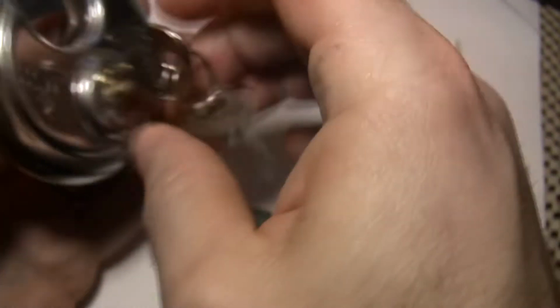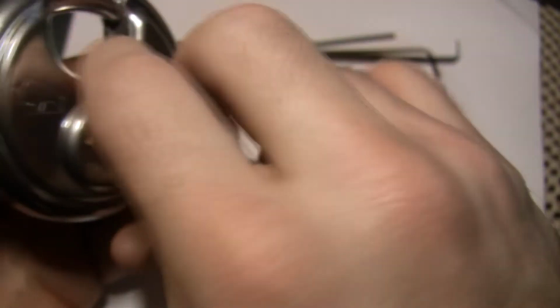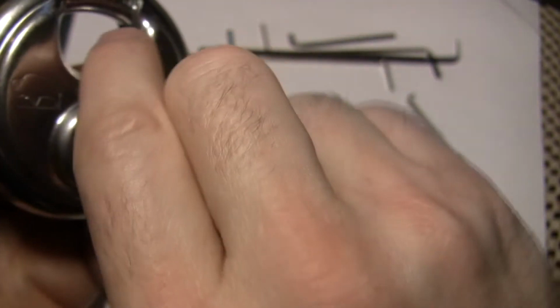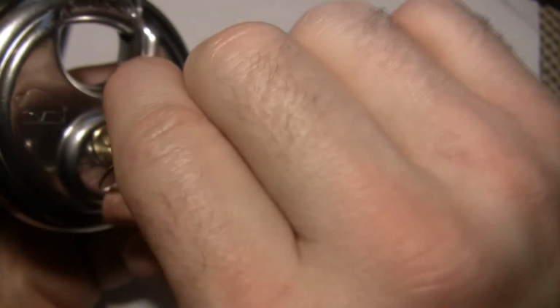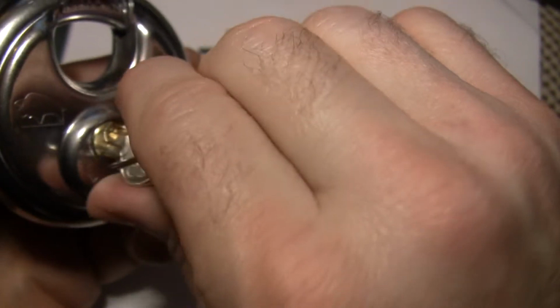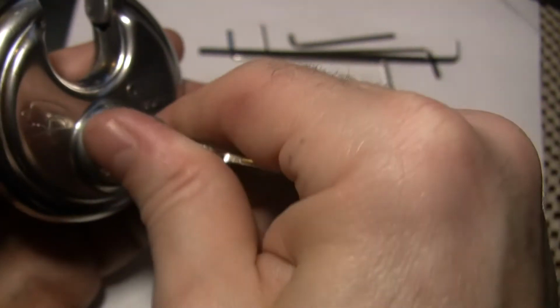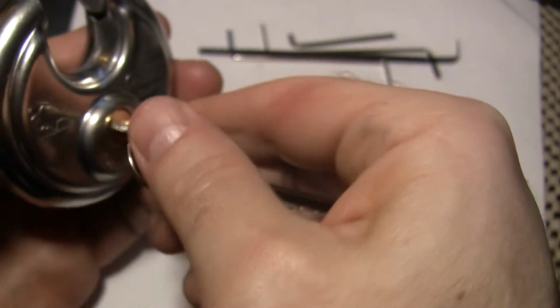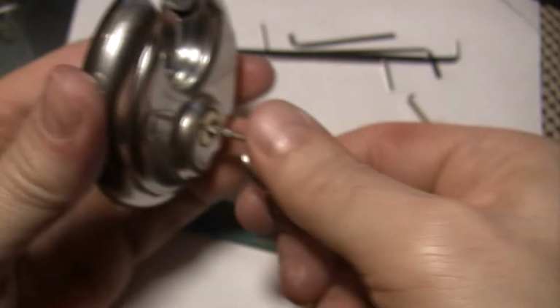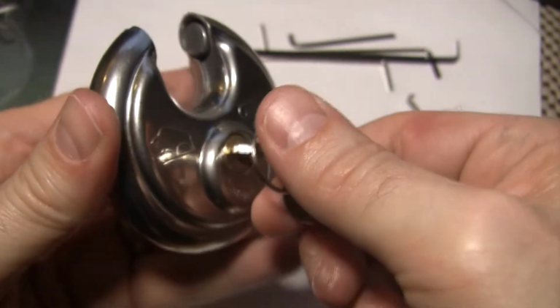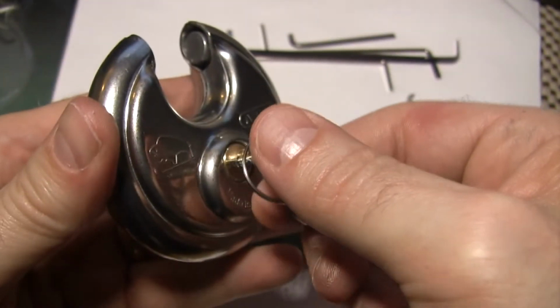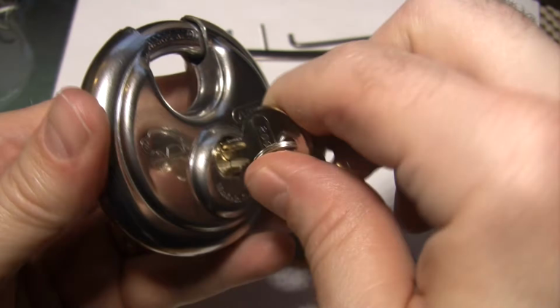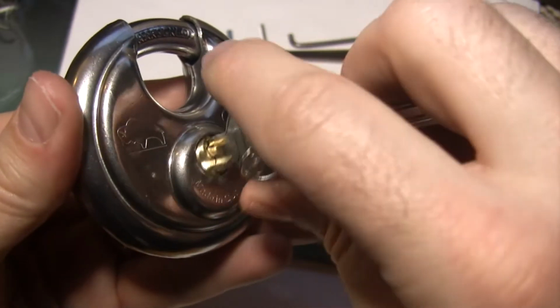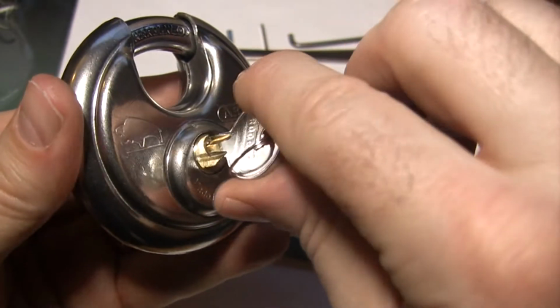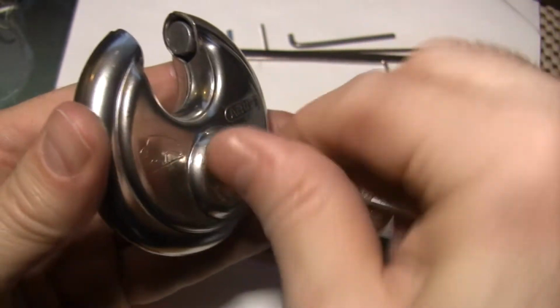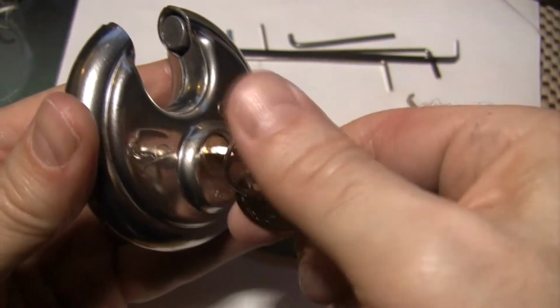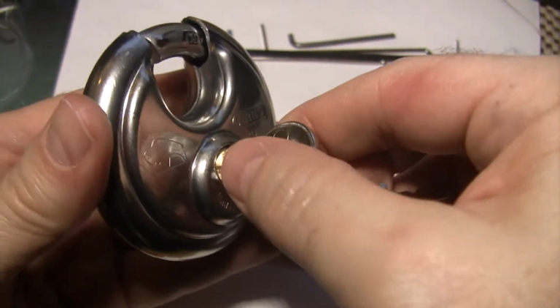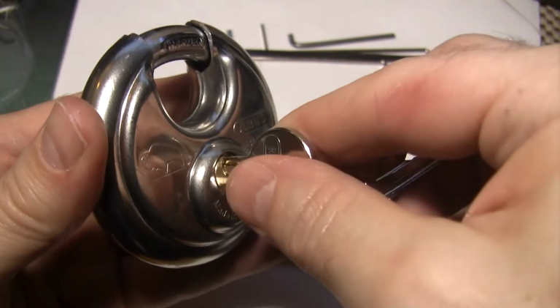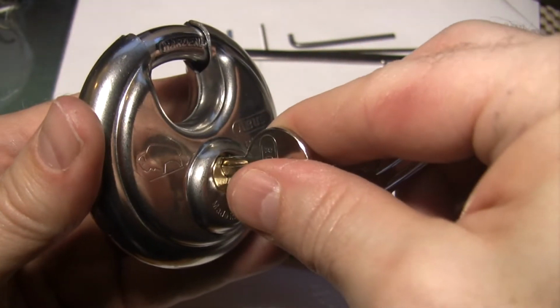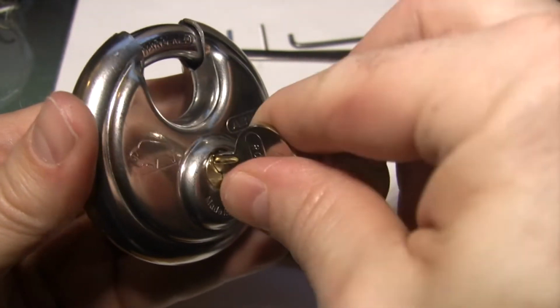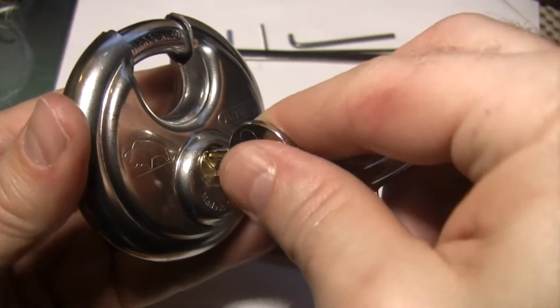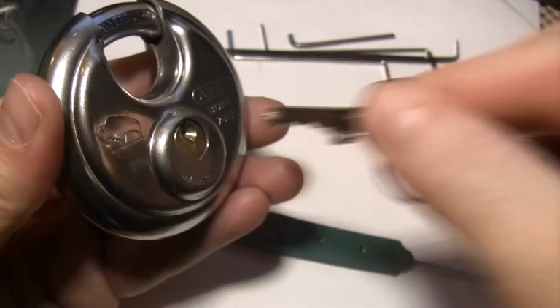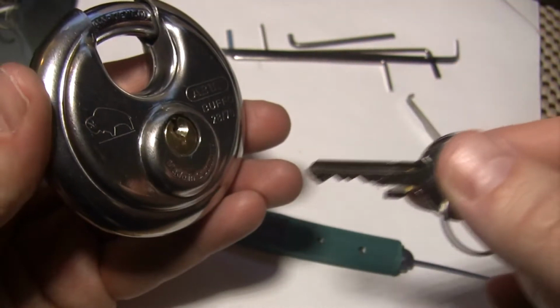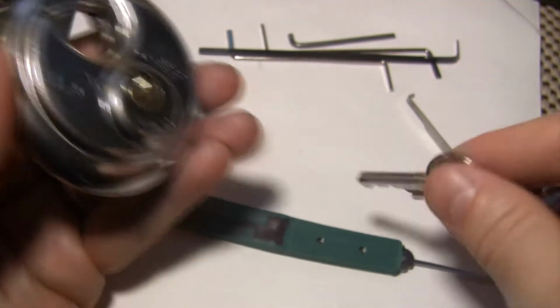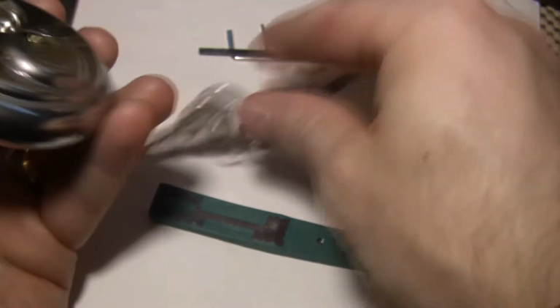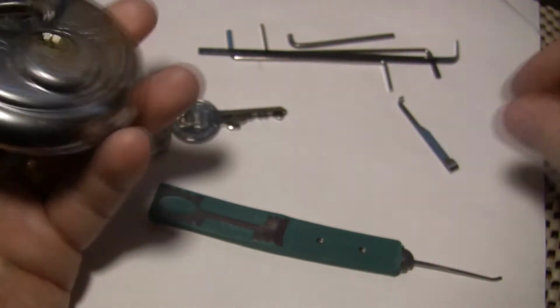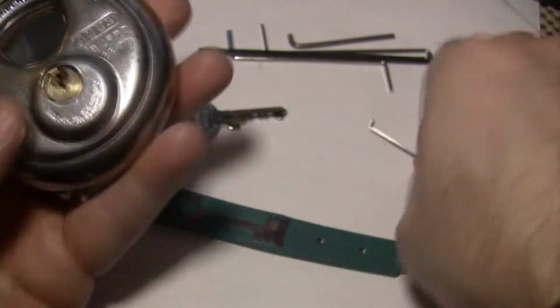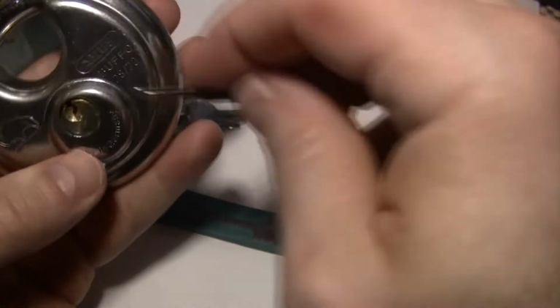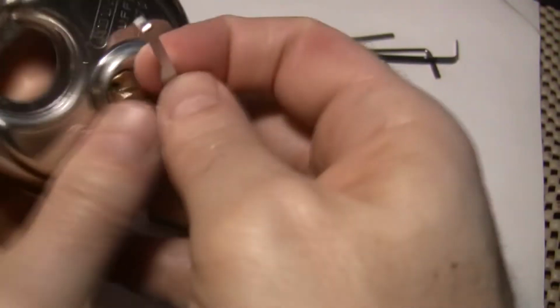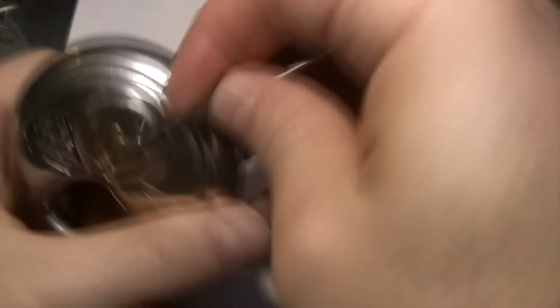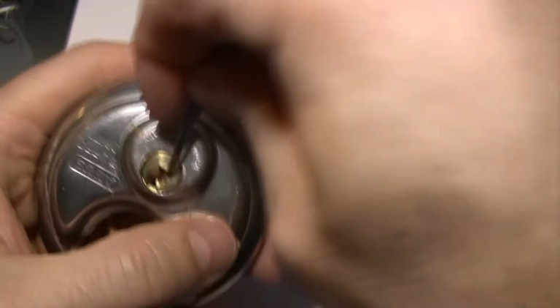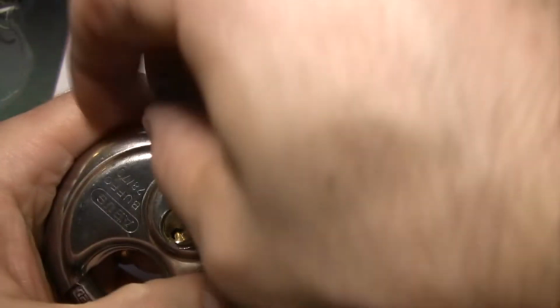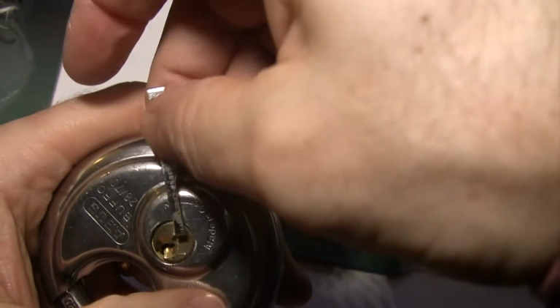Opens in a clockwise direction. It's about a 120-degree turn. Kind of clicks — you feel that positive click when it locks up. And I'm going to see if we can get it open.